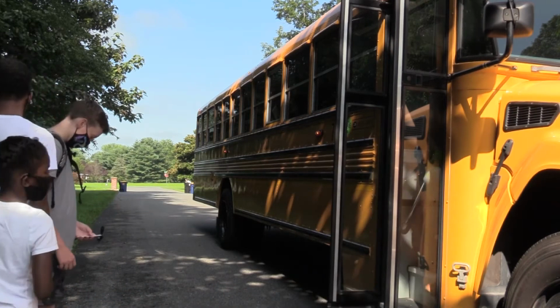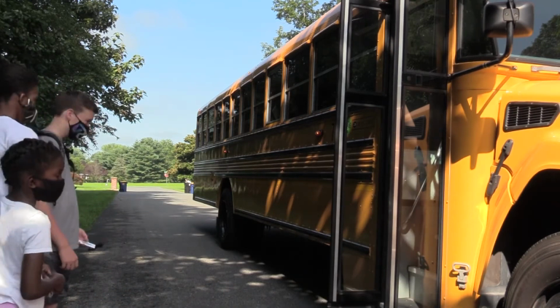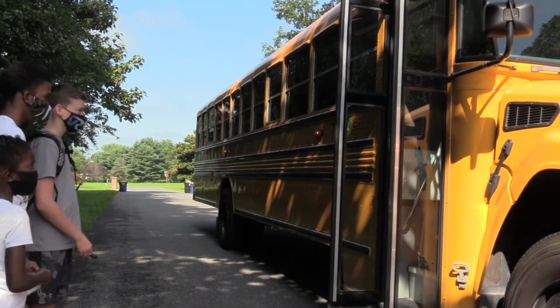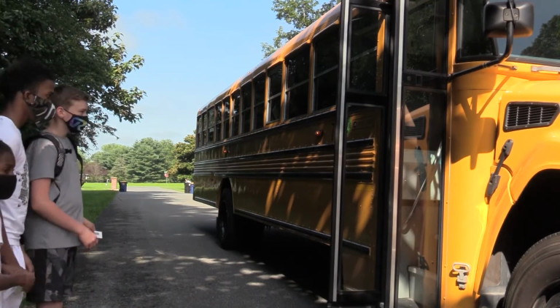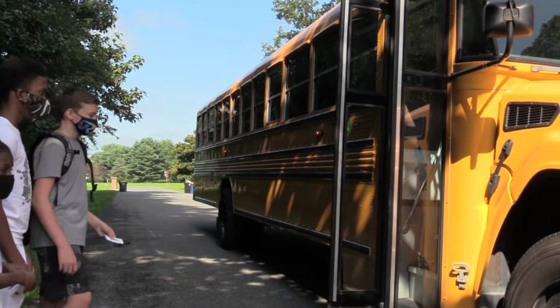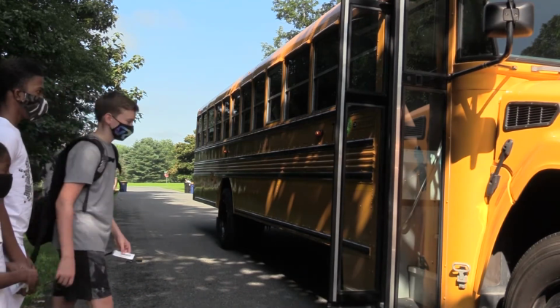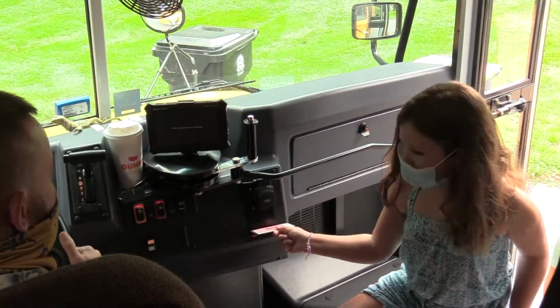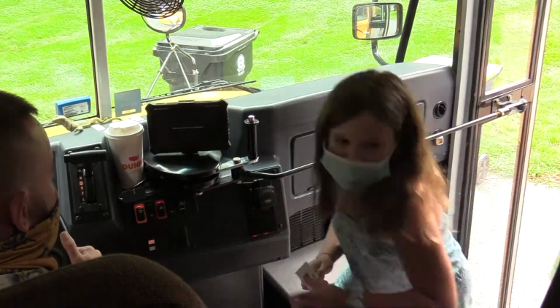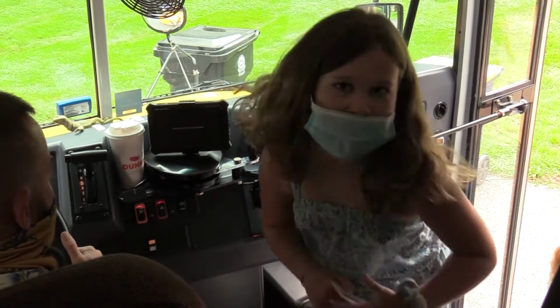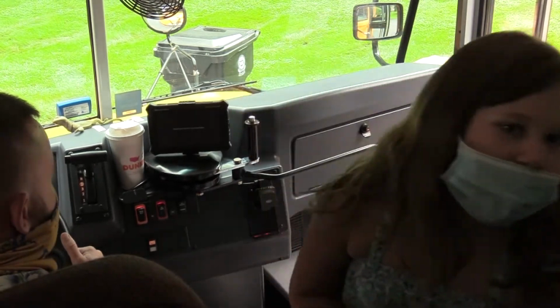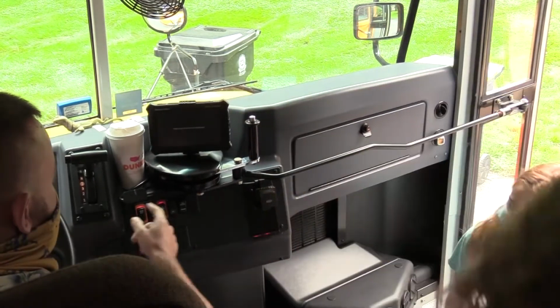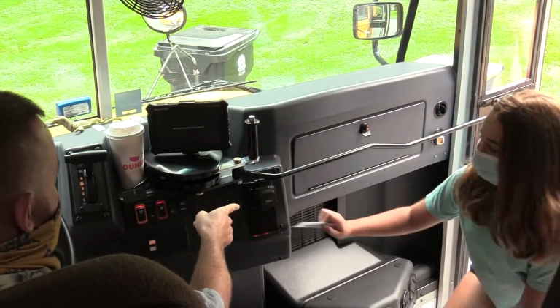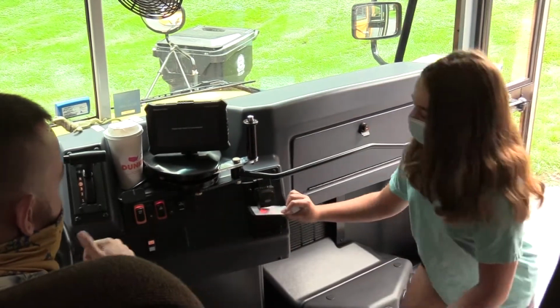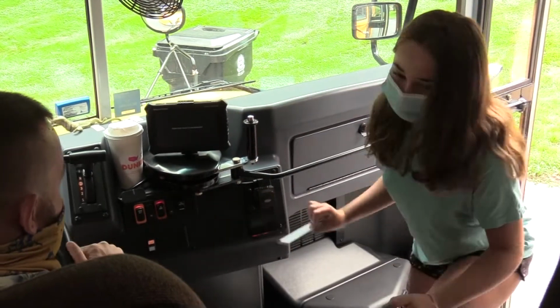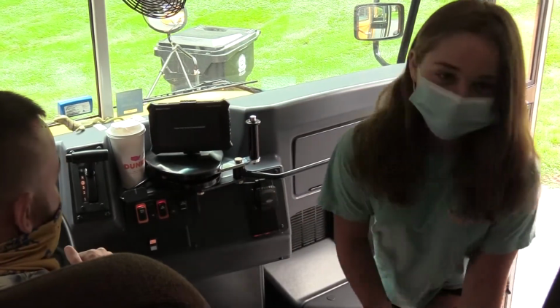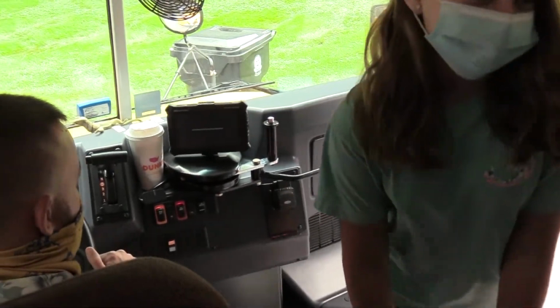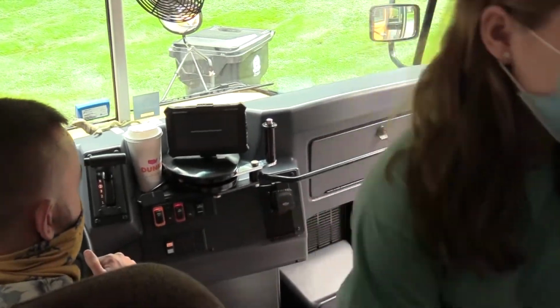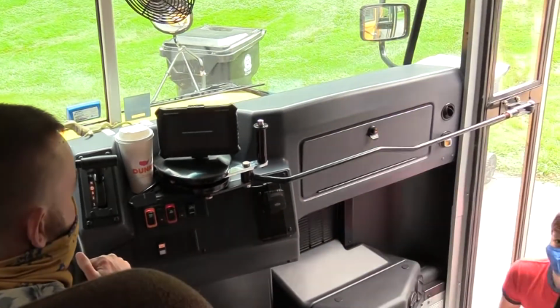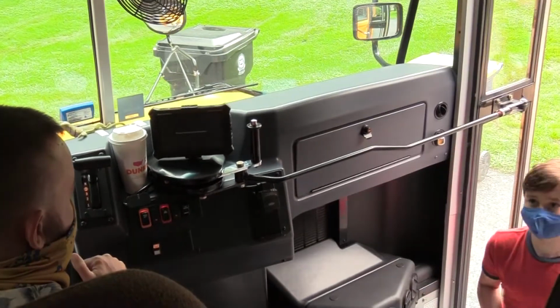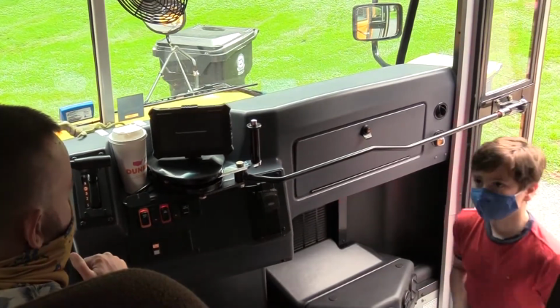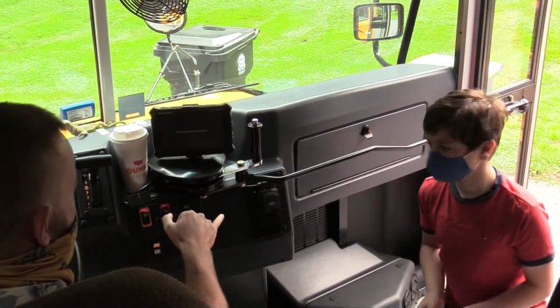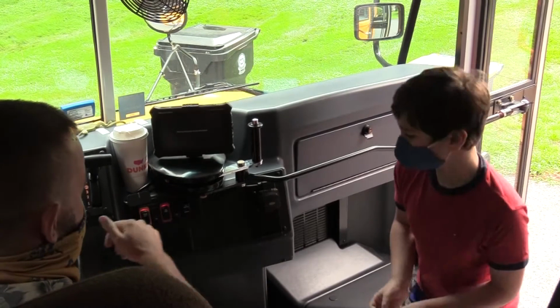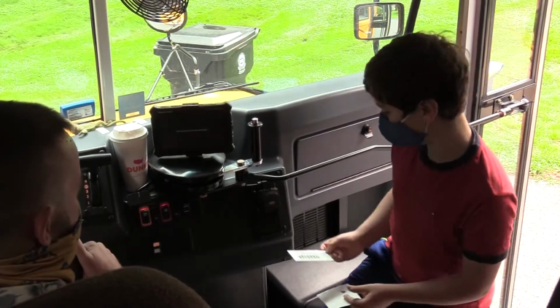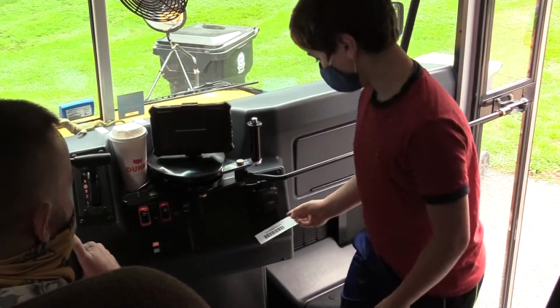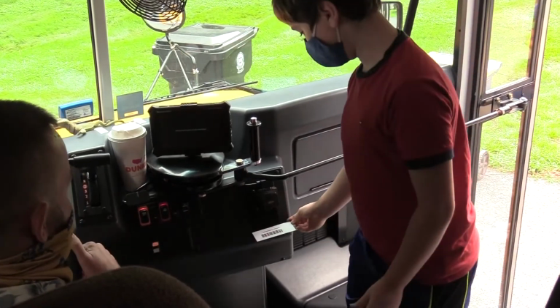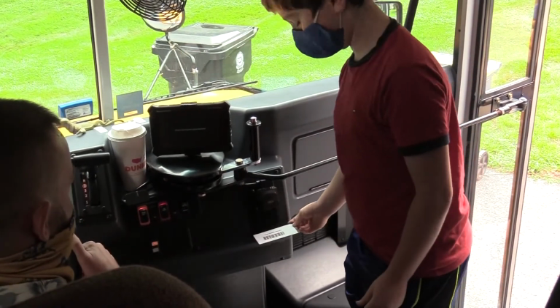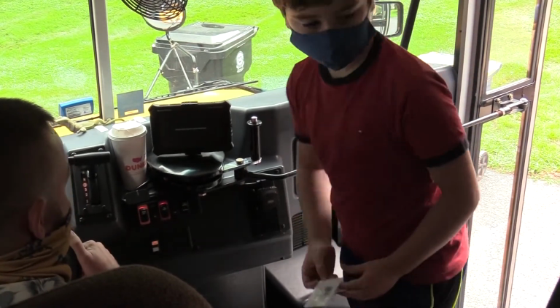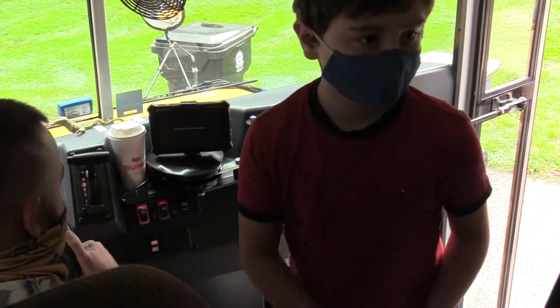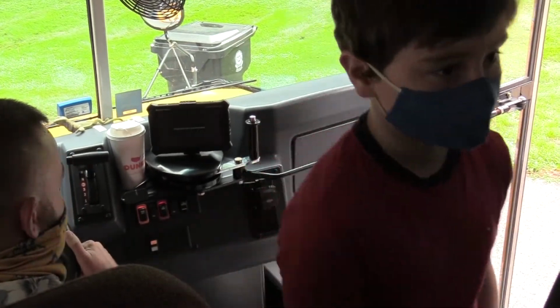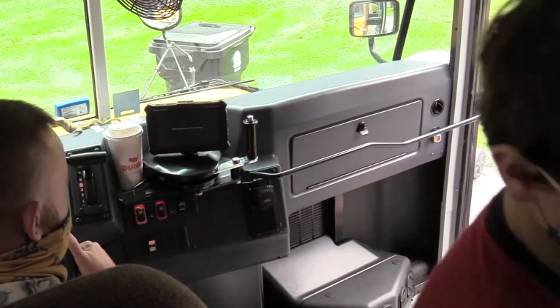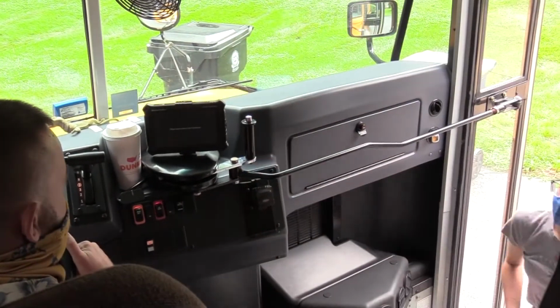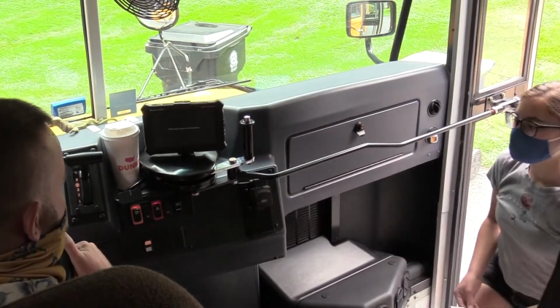With this new Where is the Bus technology, parents, family members, daycare providers, and school administrators will know in real time every detail of each of their enrolled students' ride to and from school.